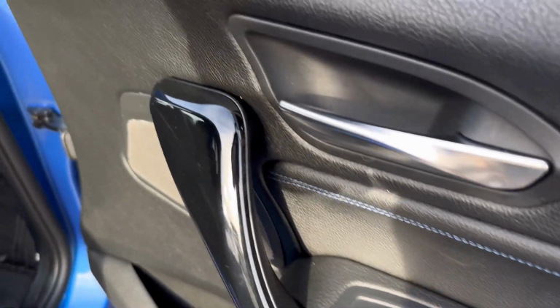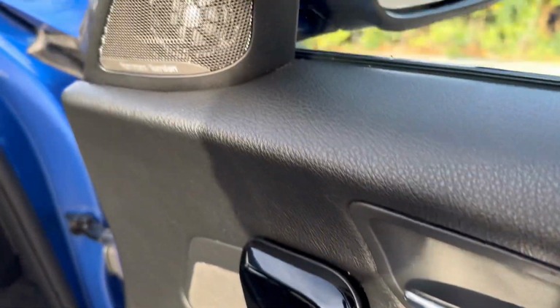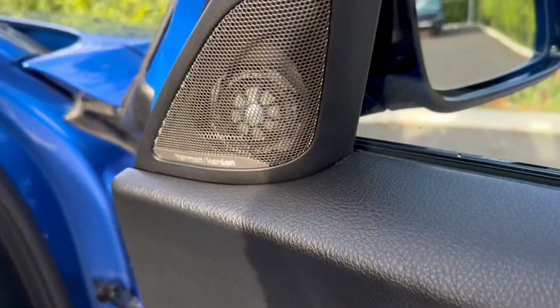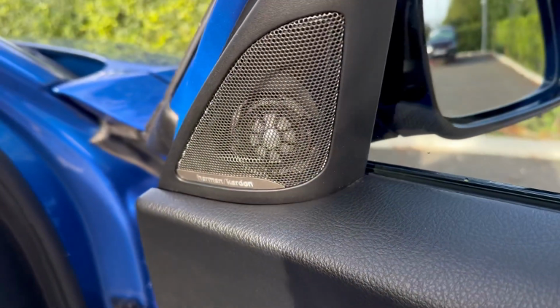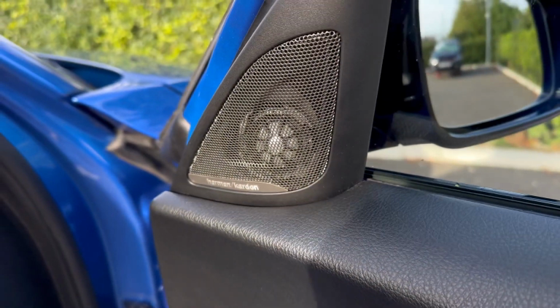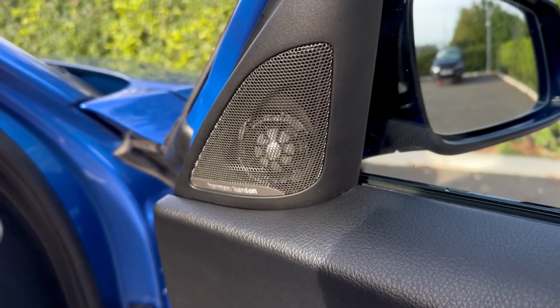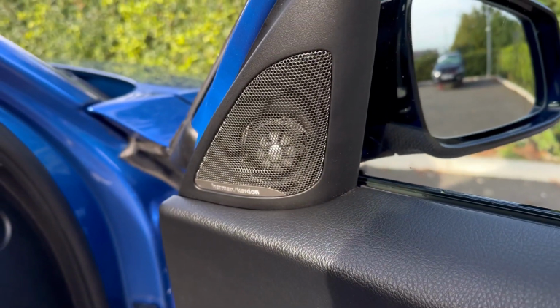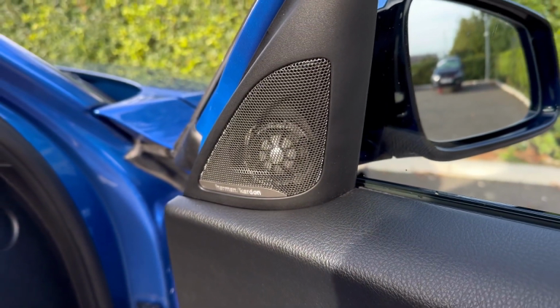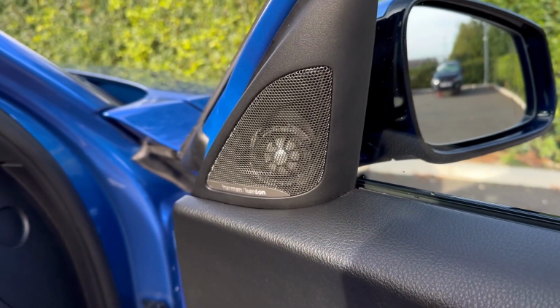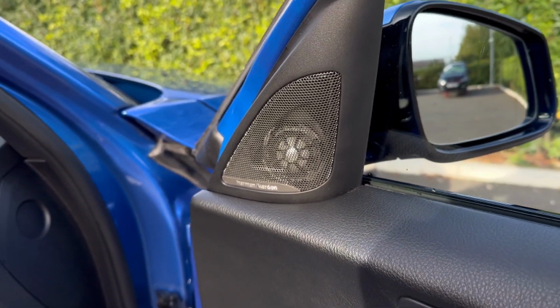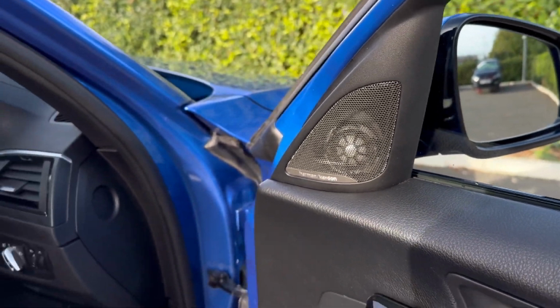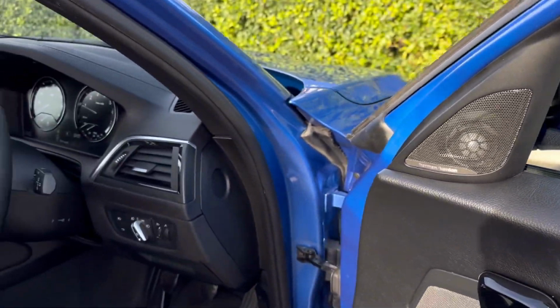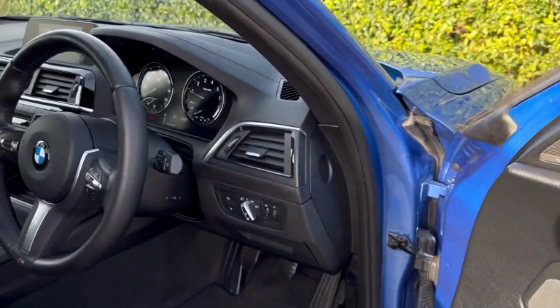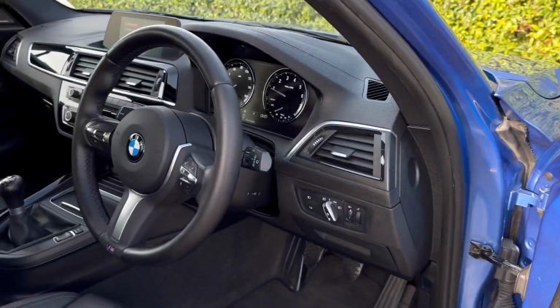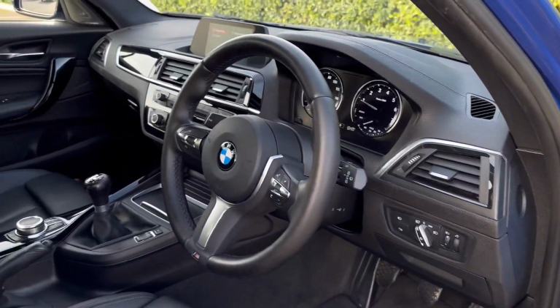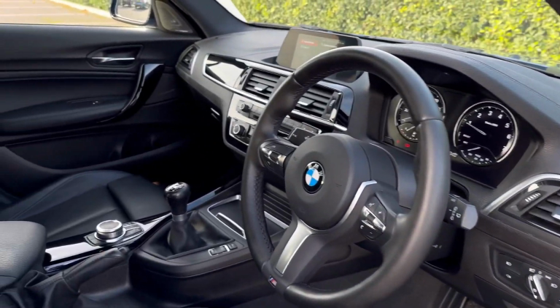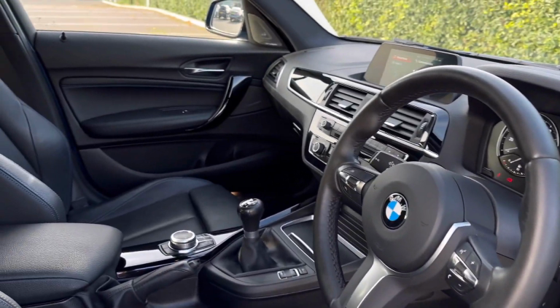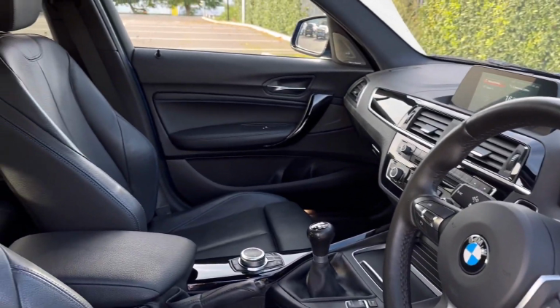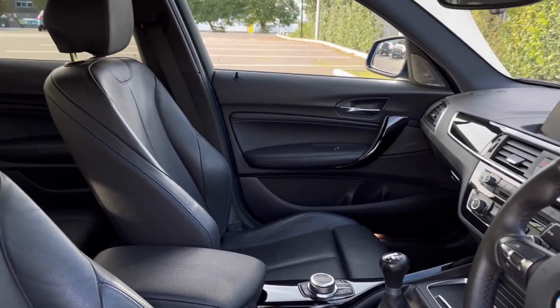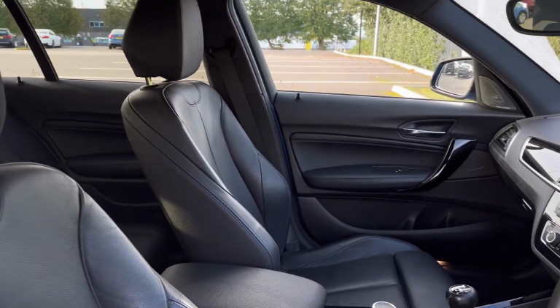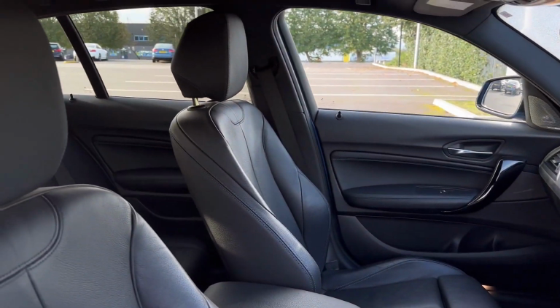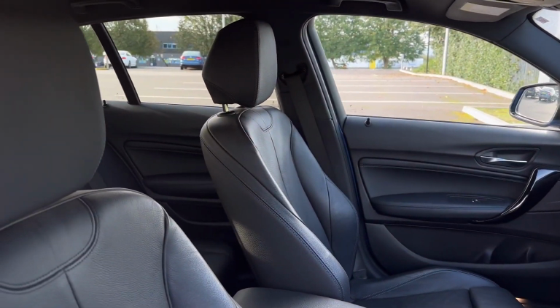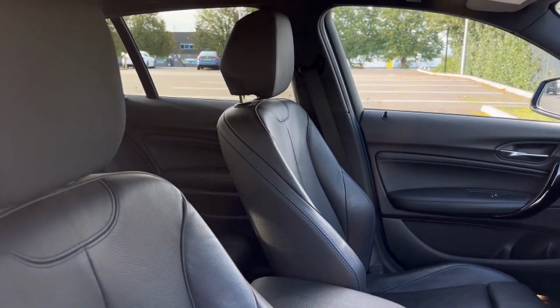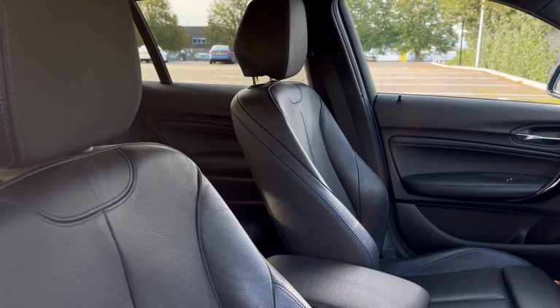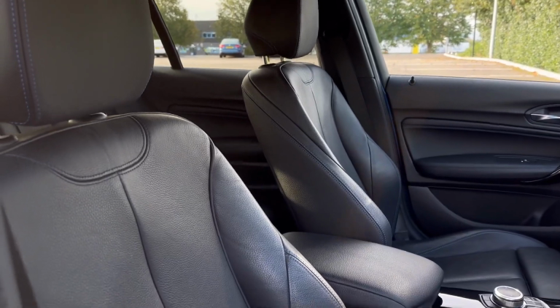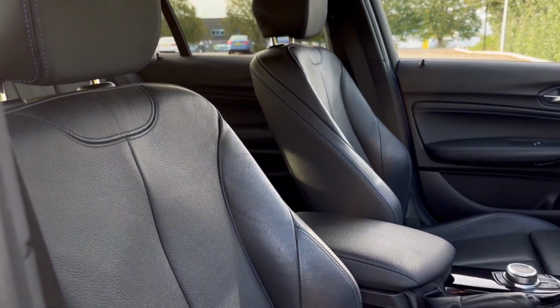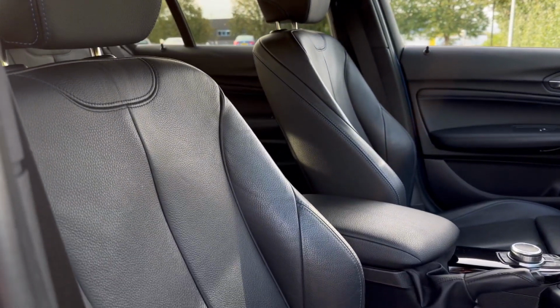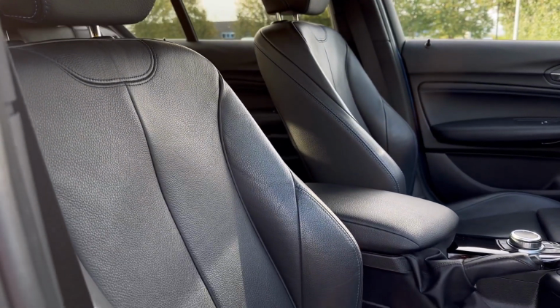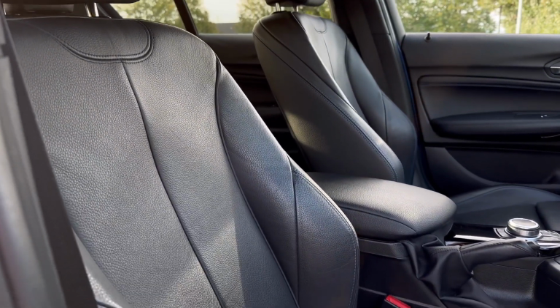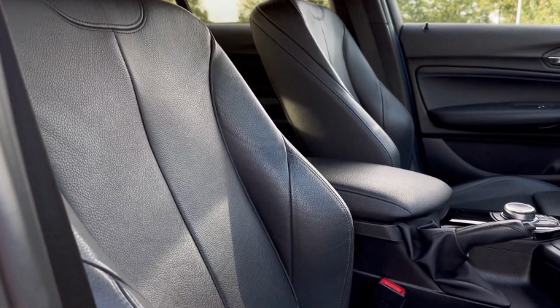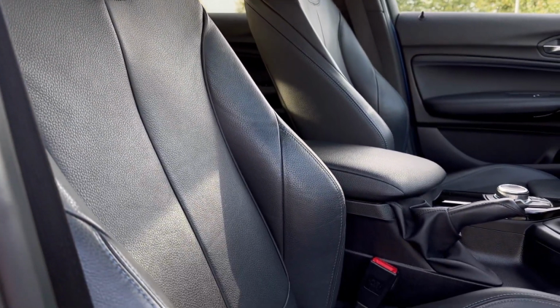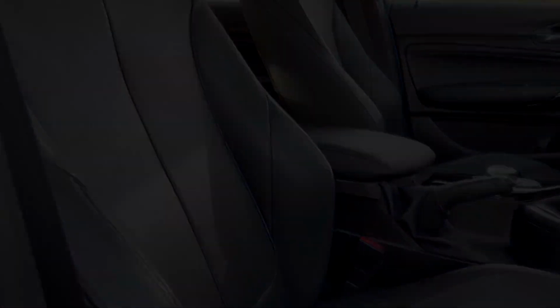As it is the Shadow Edition, it does come with the Harman Kardon upgraded sound system, offering exceptional audio quality. You also have automatic wipers, behind the steering wheel controls for your lights, and the sport-style seats at the front with manual adjustment.